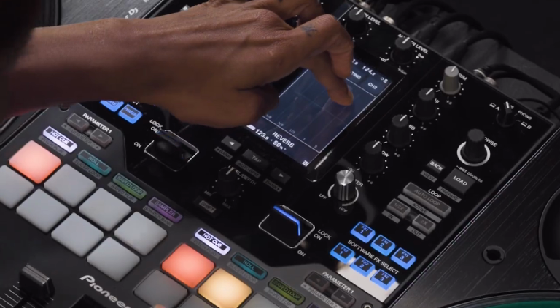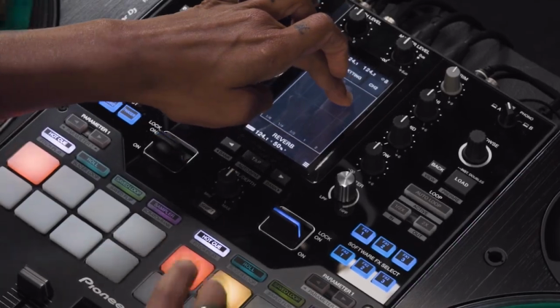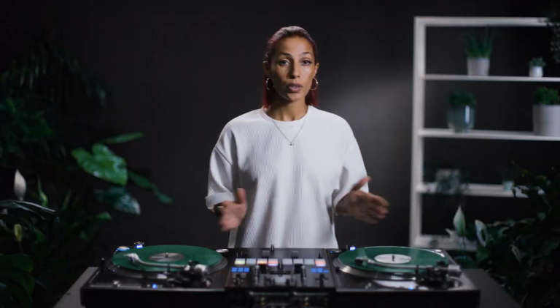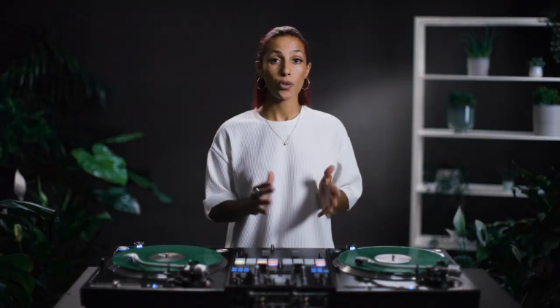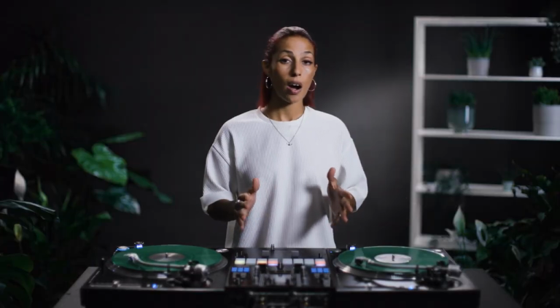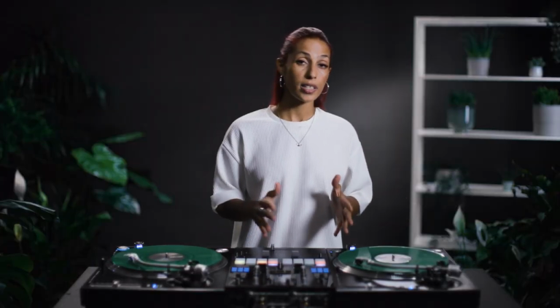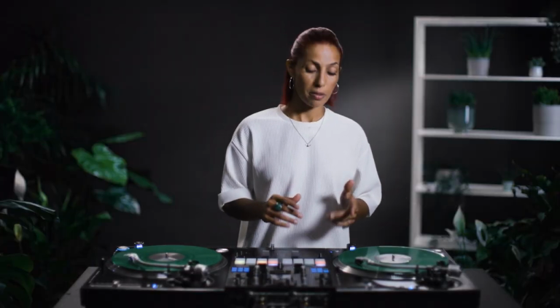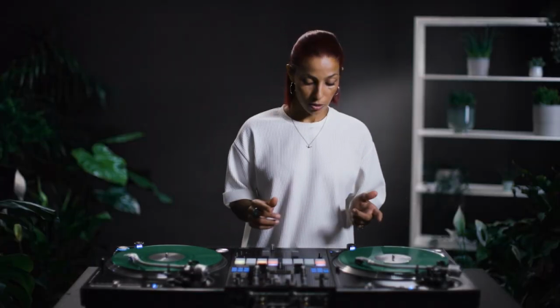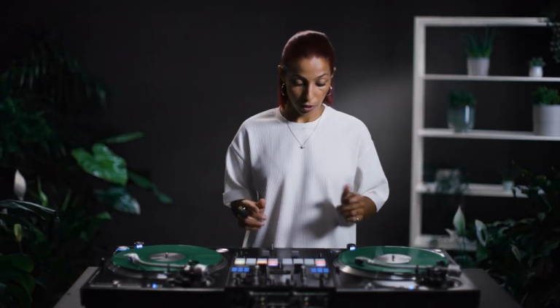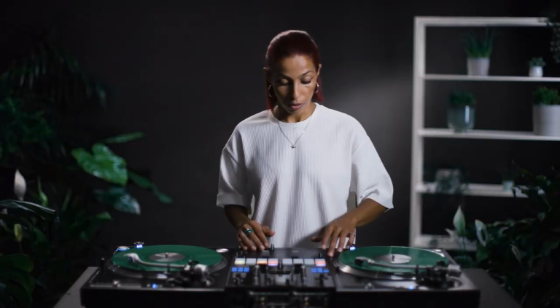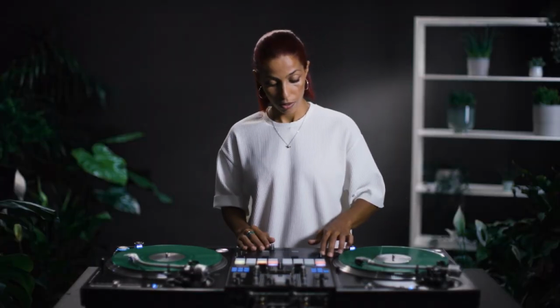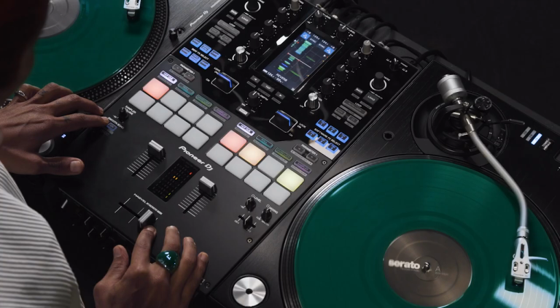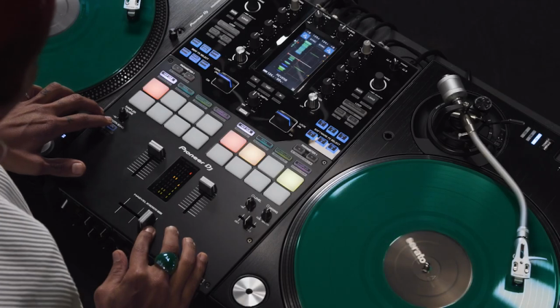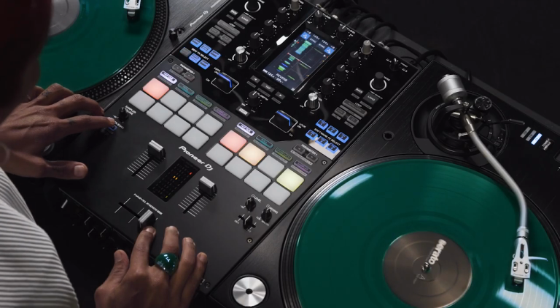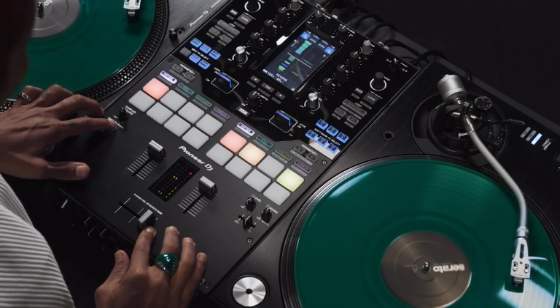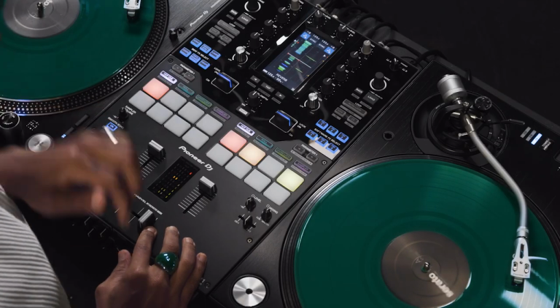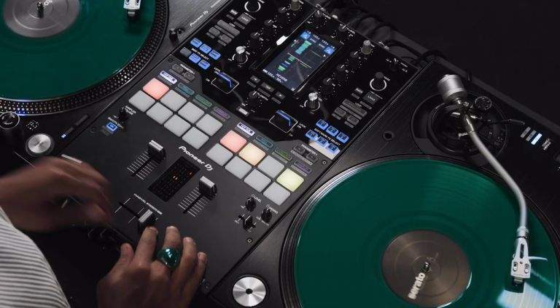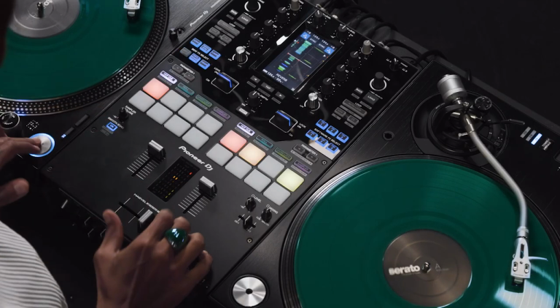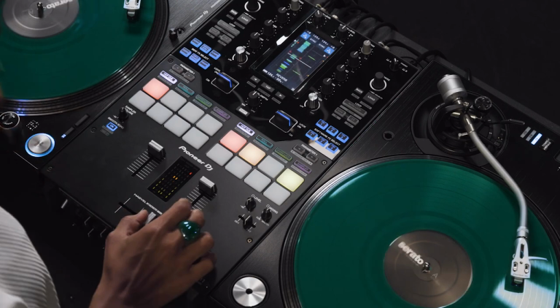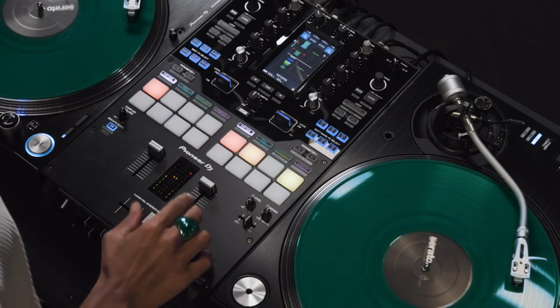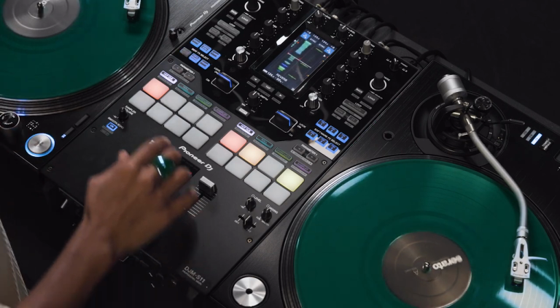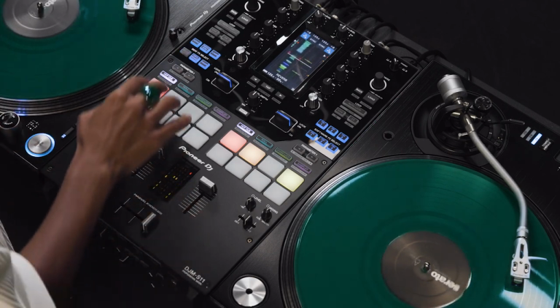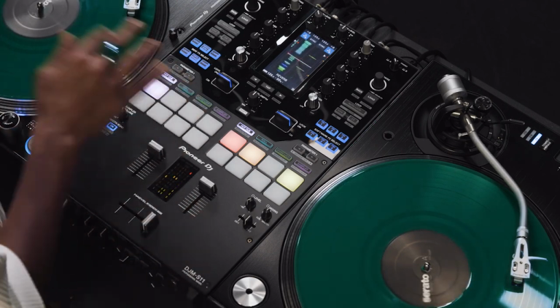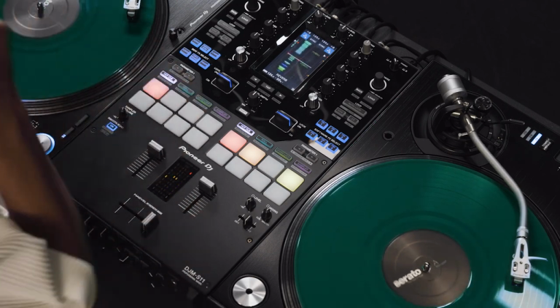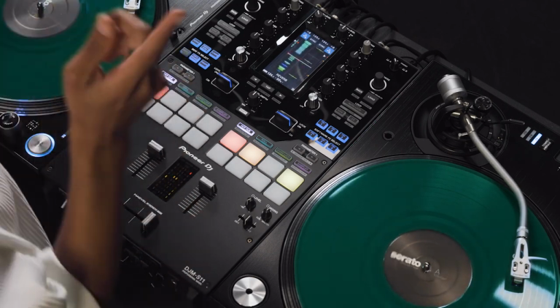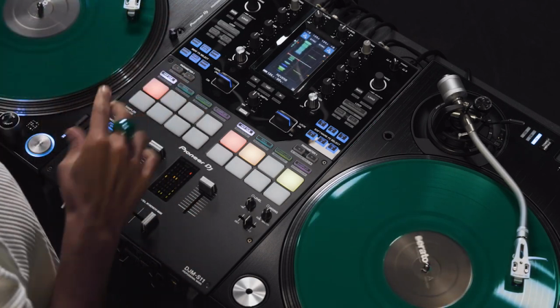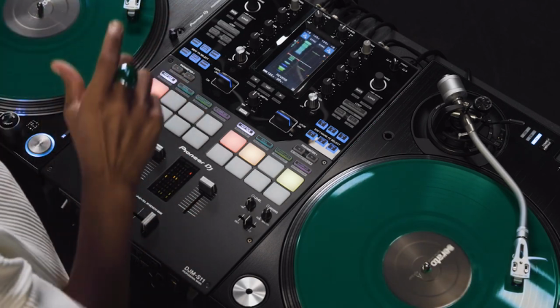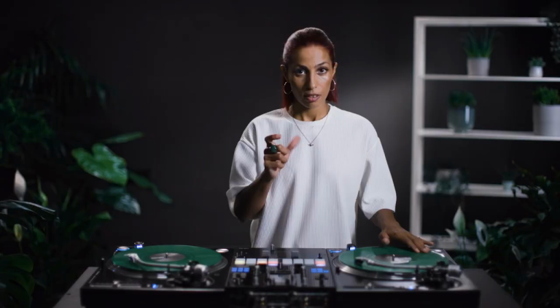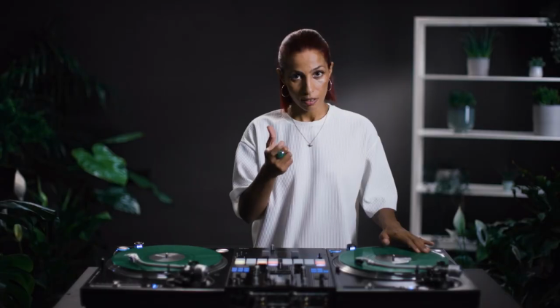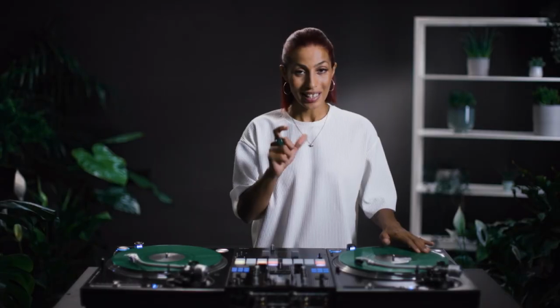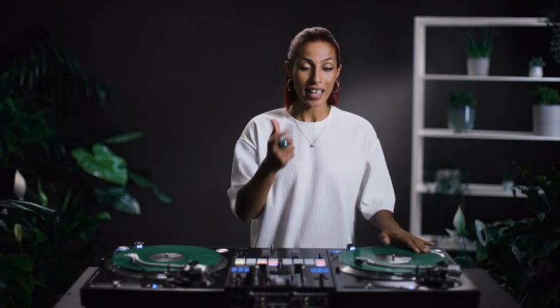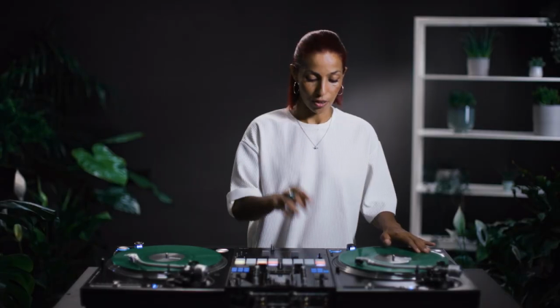I will show you how I activate my Smooth Echo. I hold the button here and you can hear like a little echo.